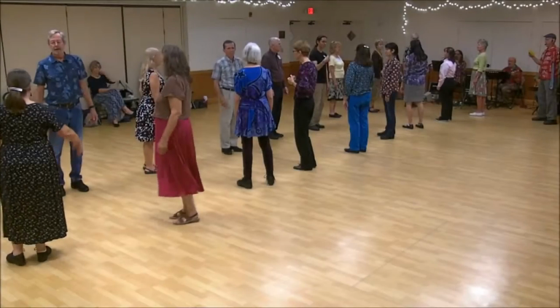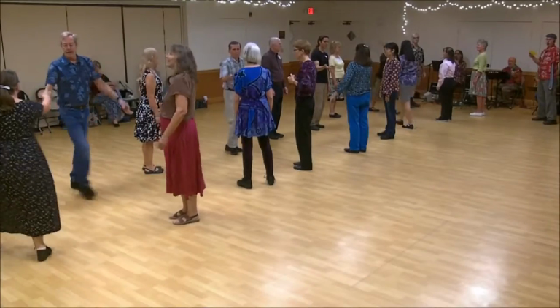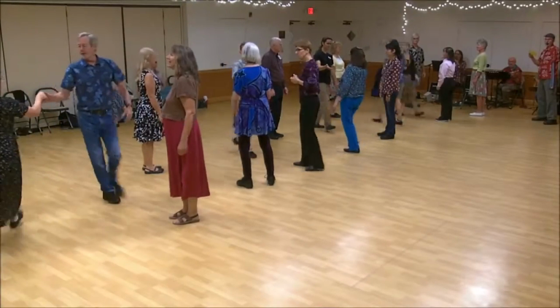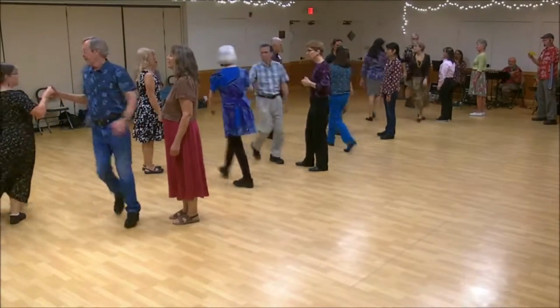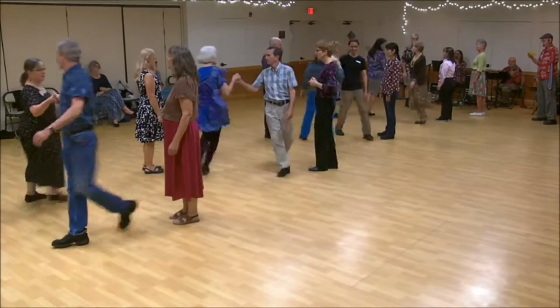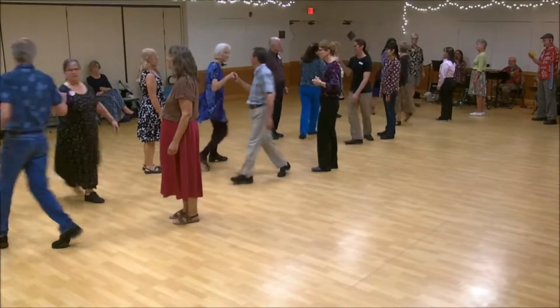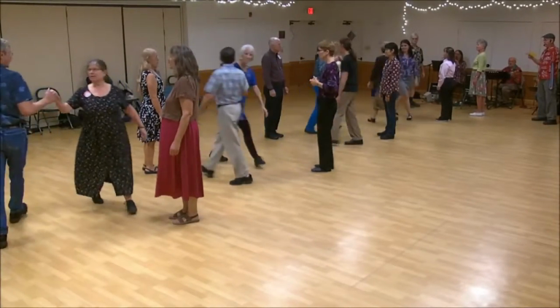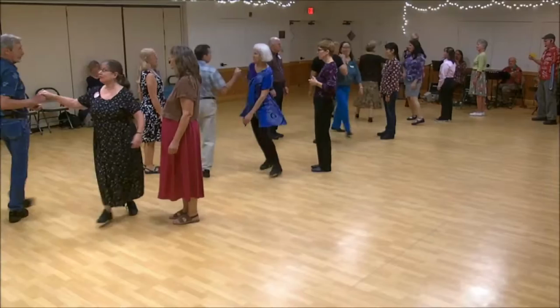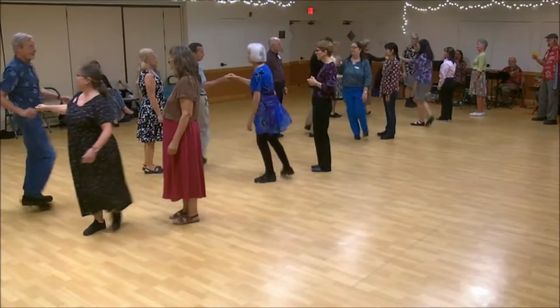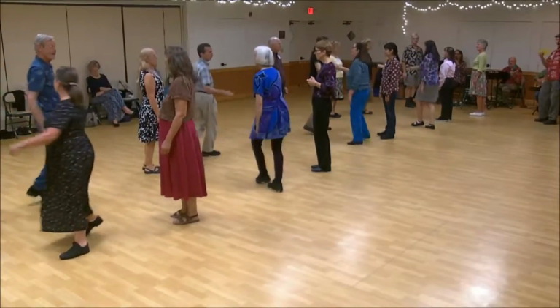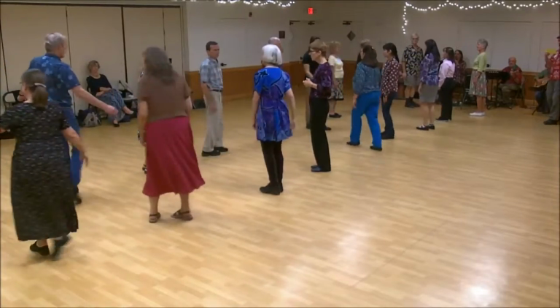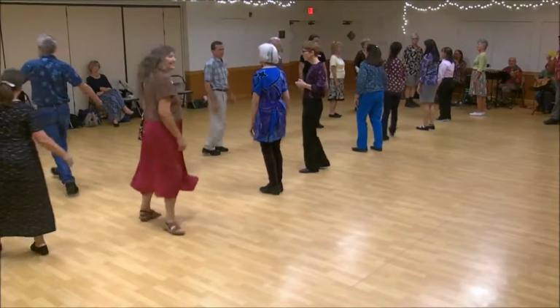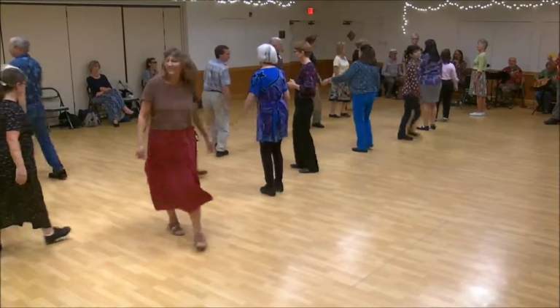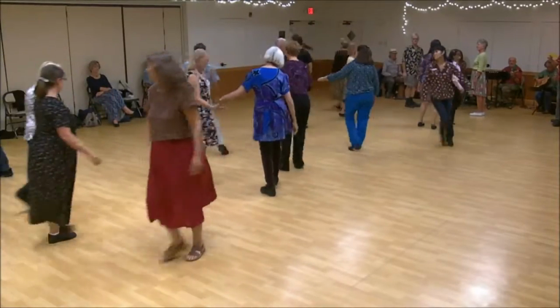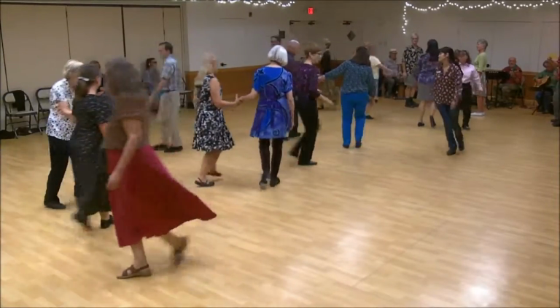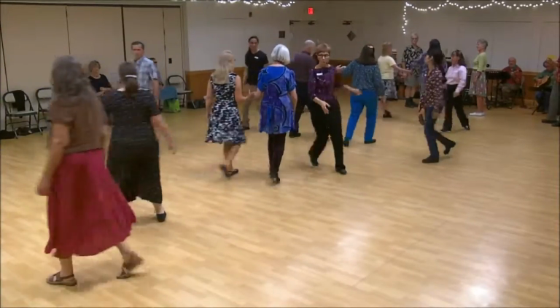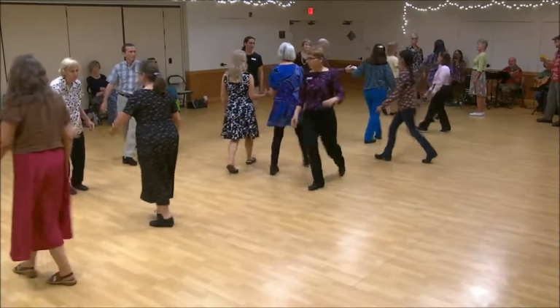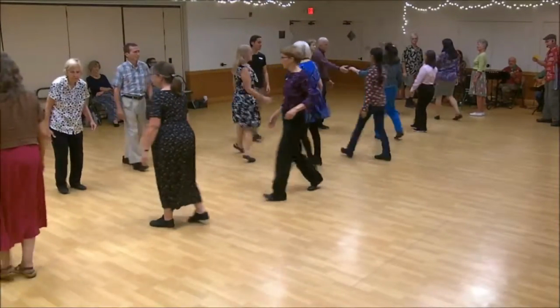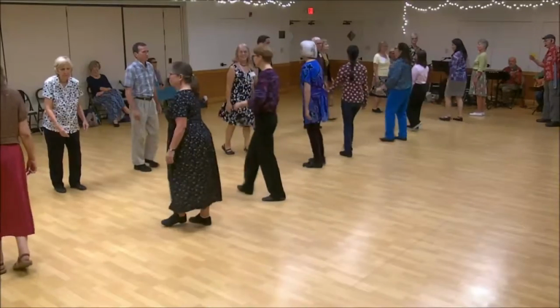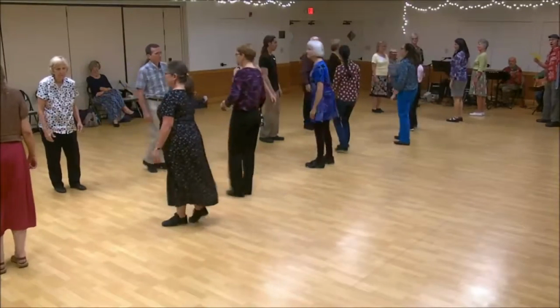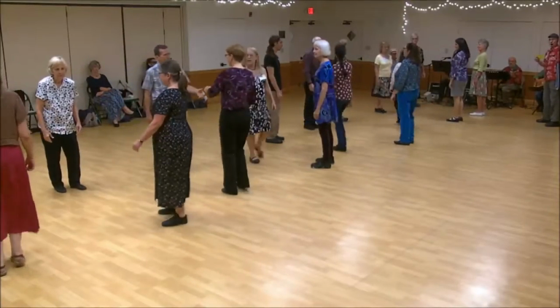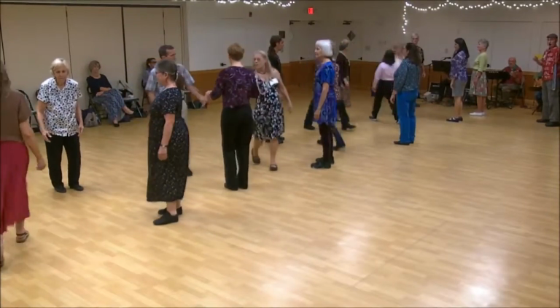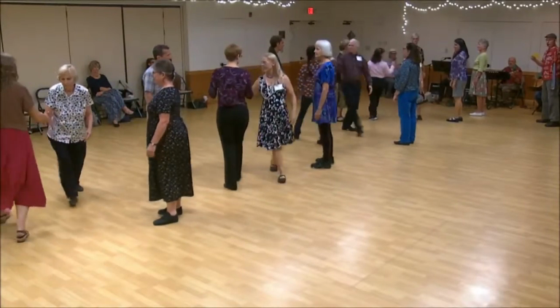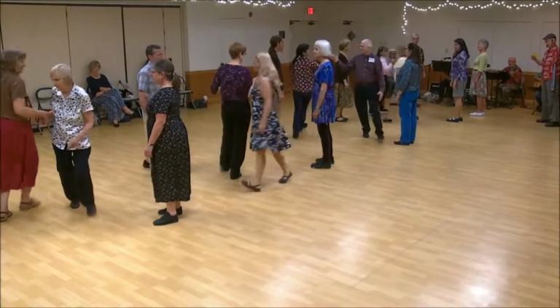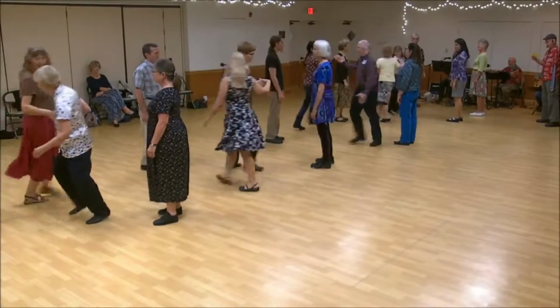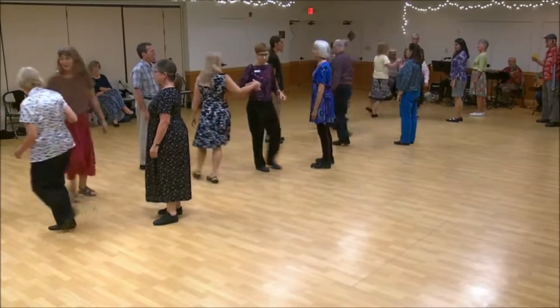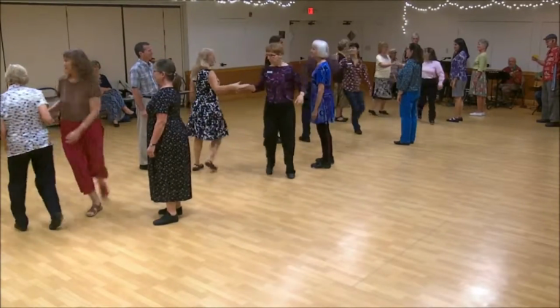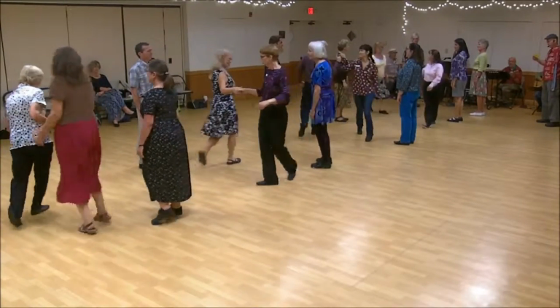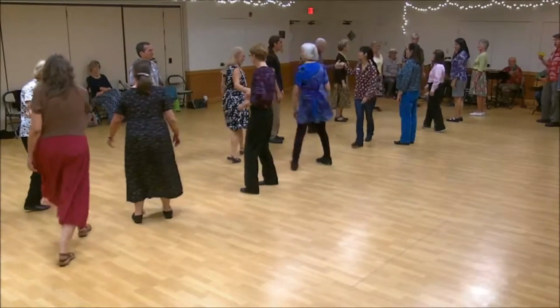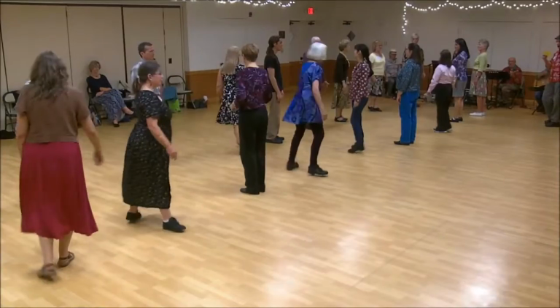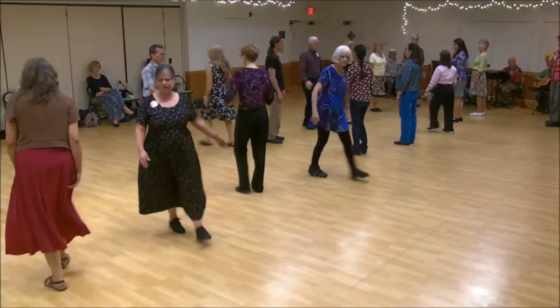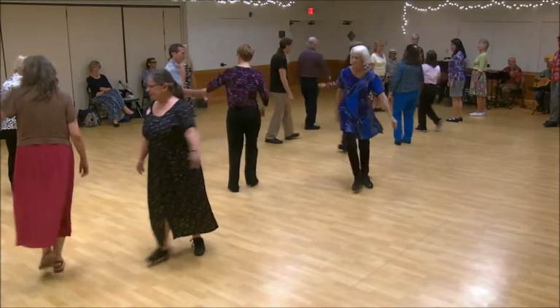First corner, right hand turn. One's cast, two's lead up. First corner, right hand turn. Two's cast, one's lead up.